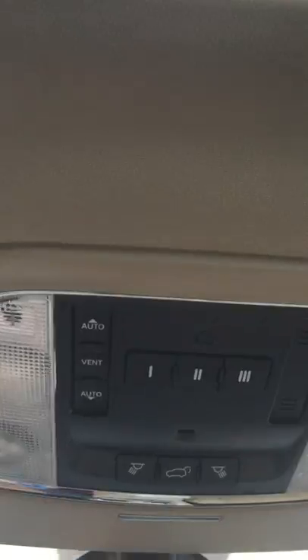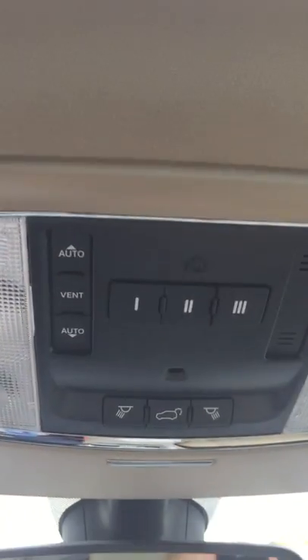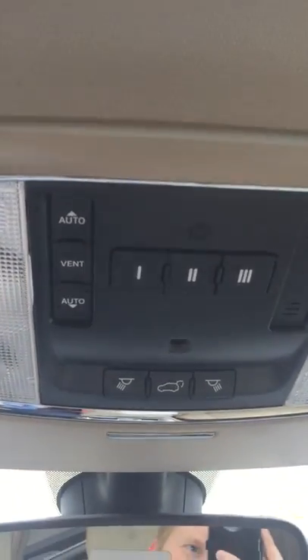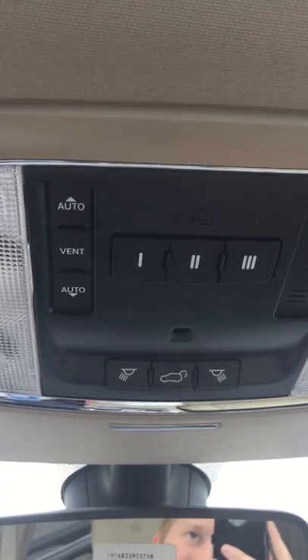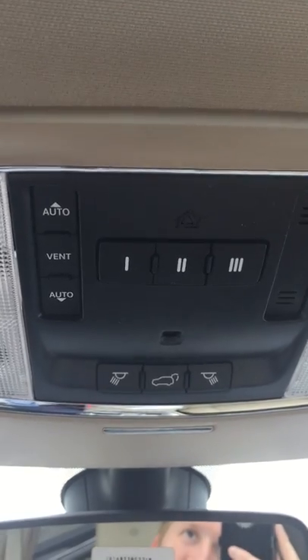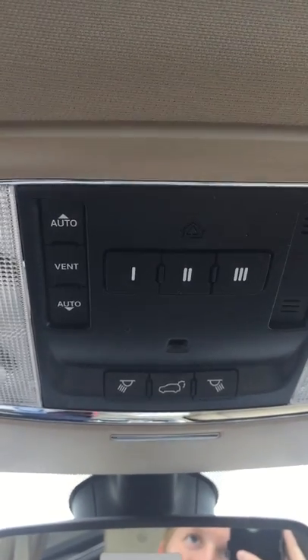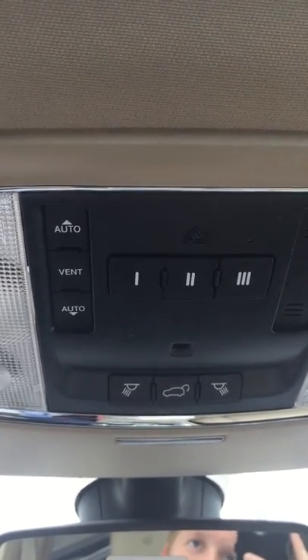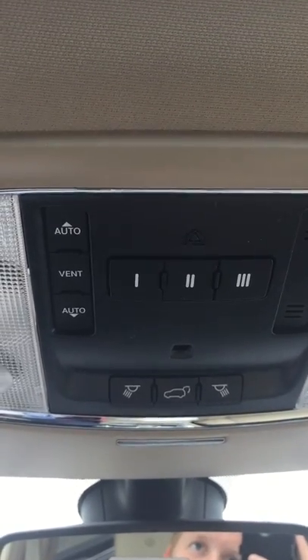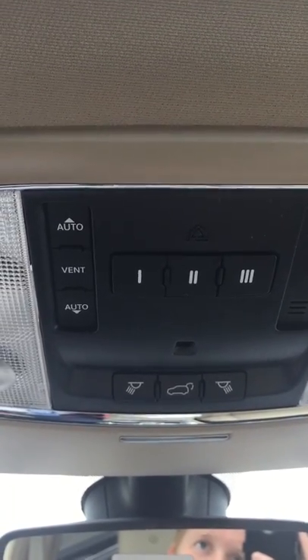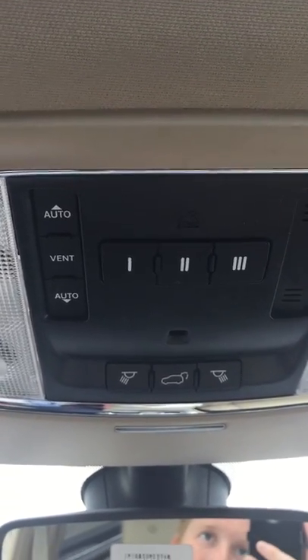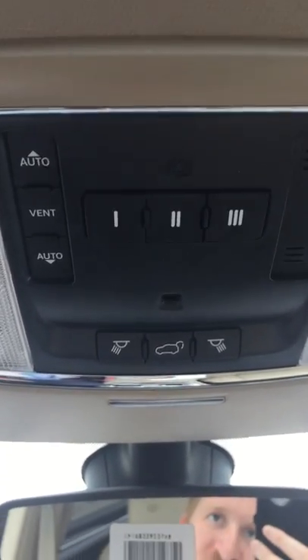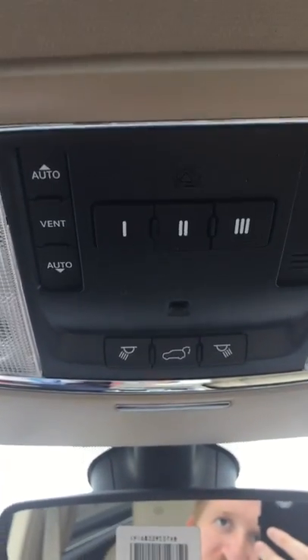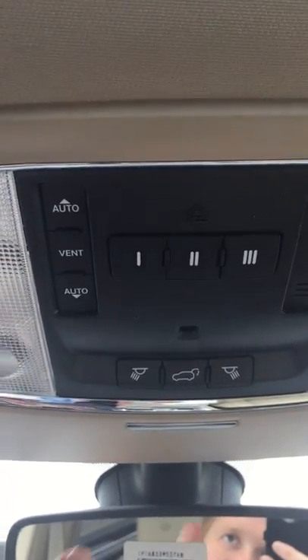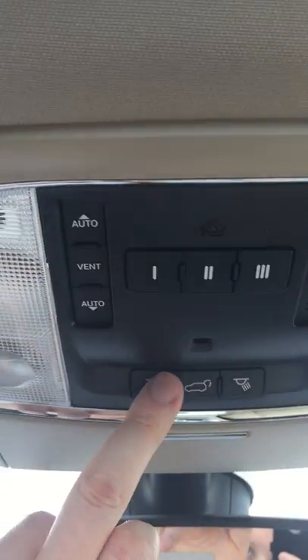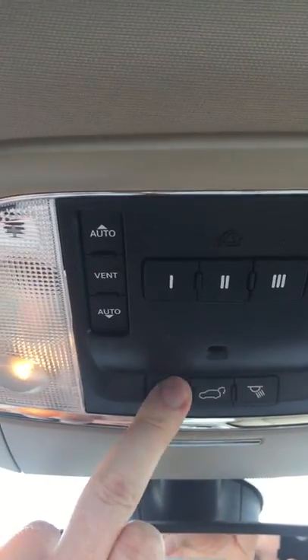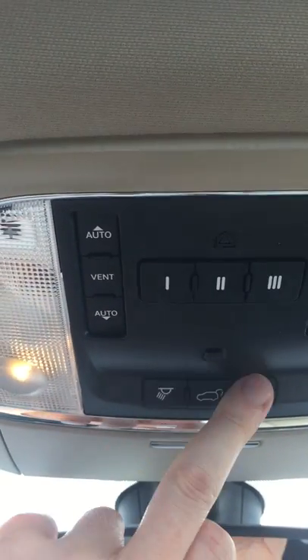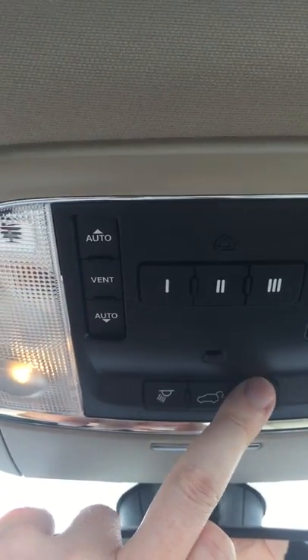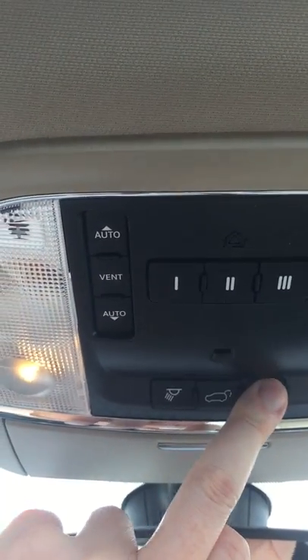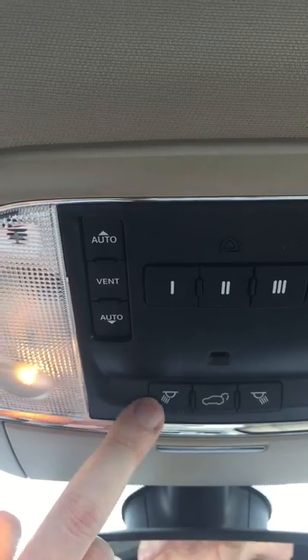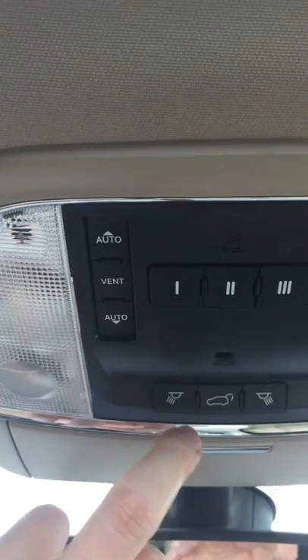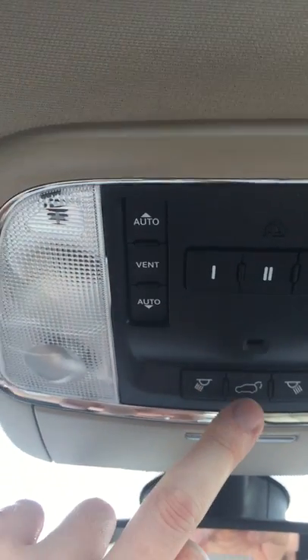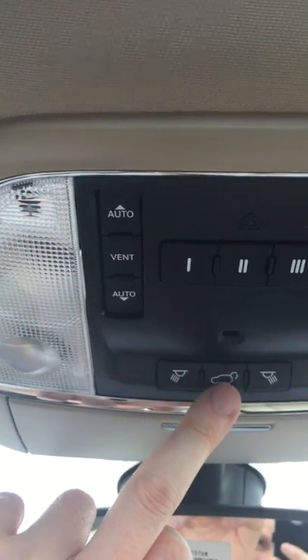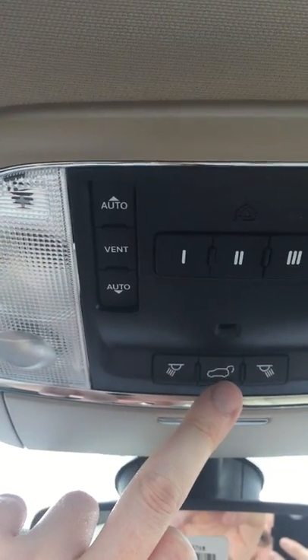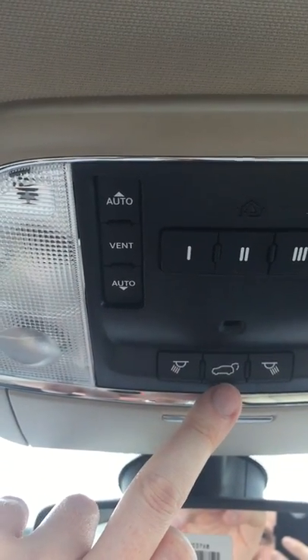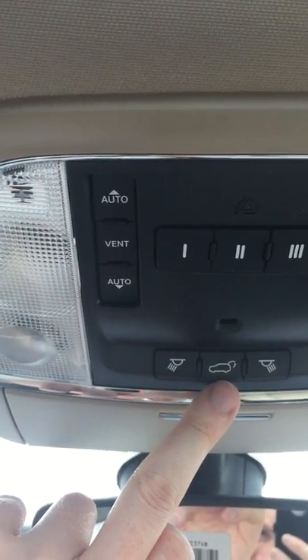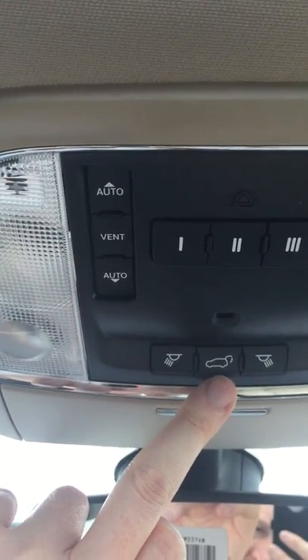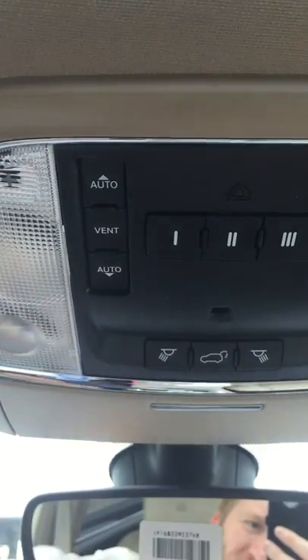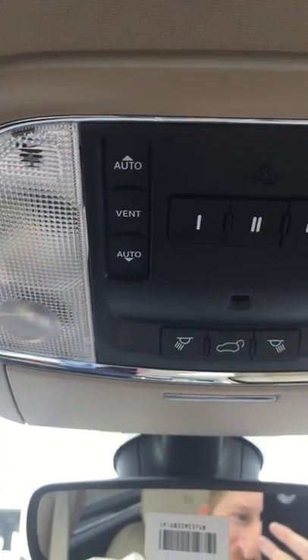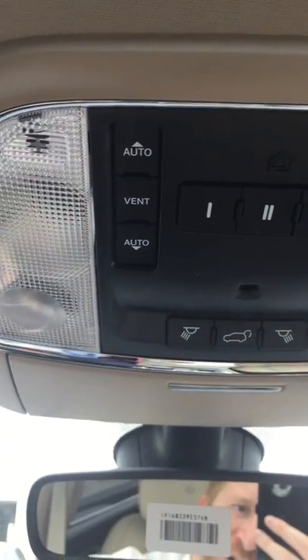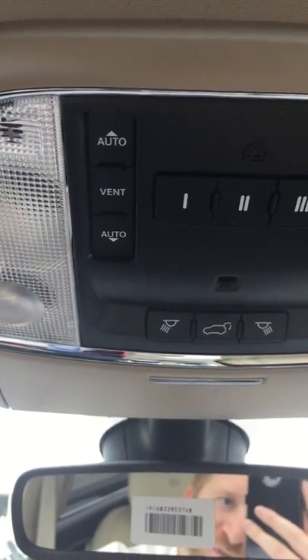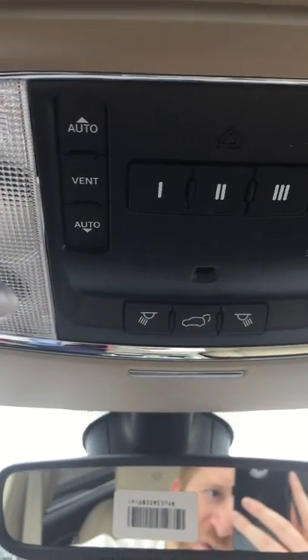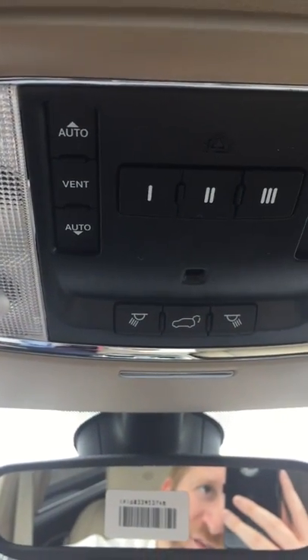You've got your universal garage door opener, your map lights, and your control for the rear power gate.